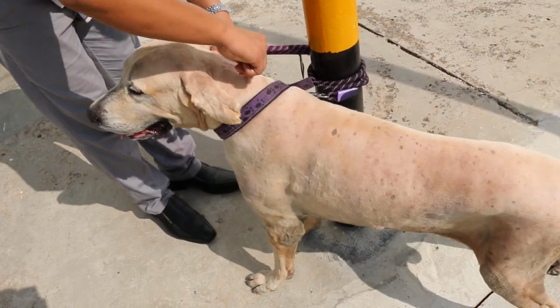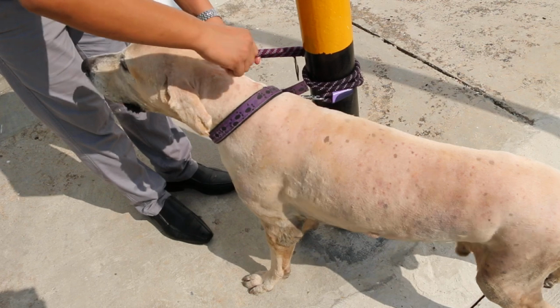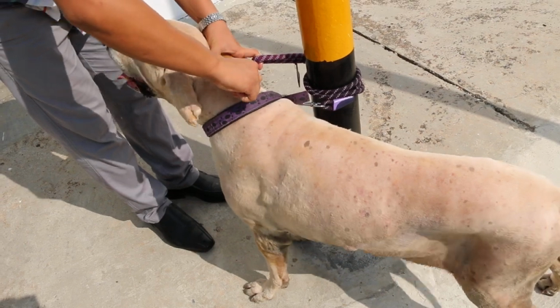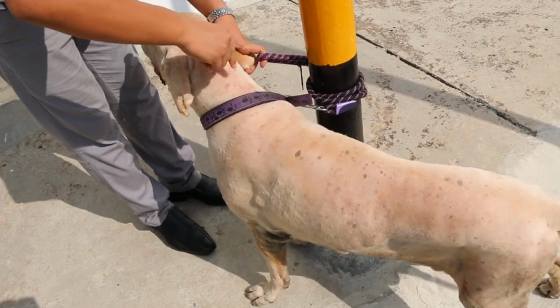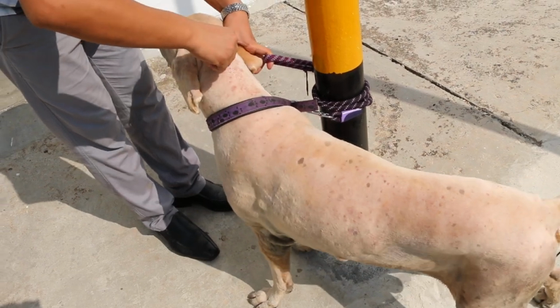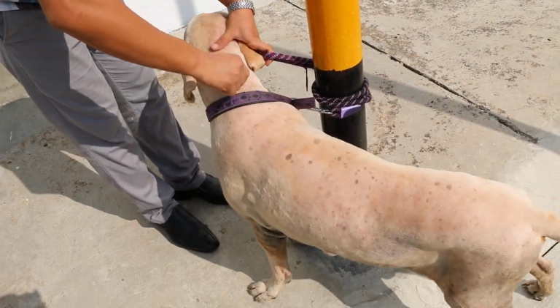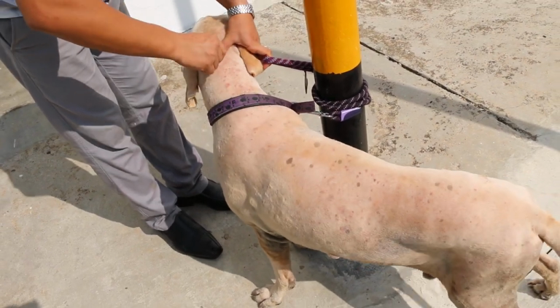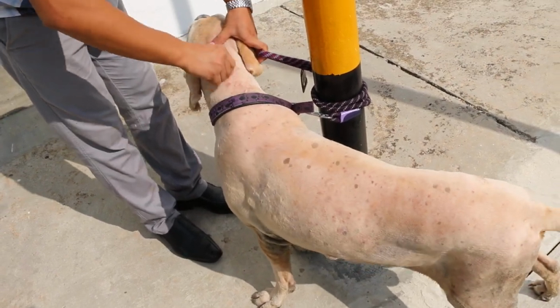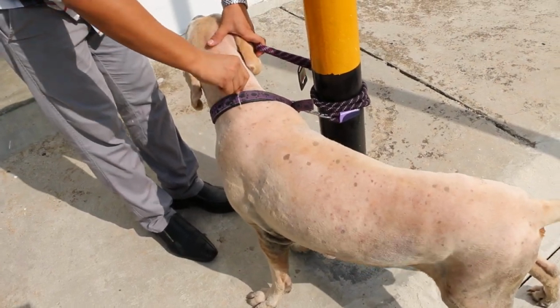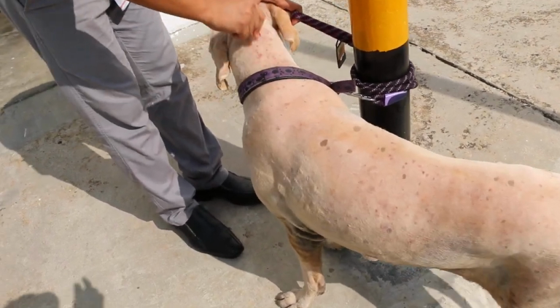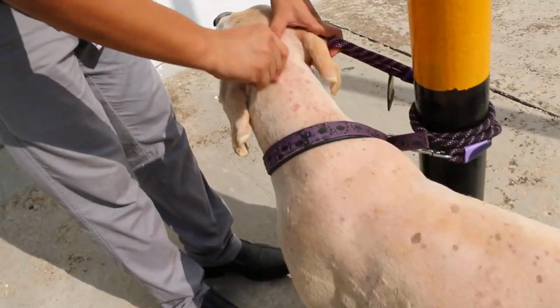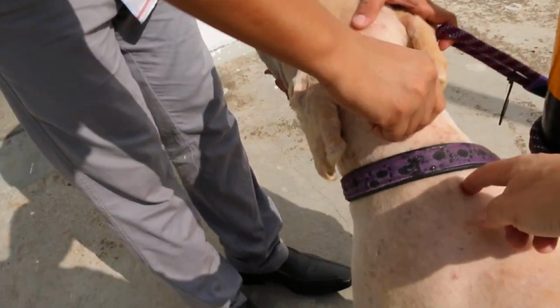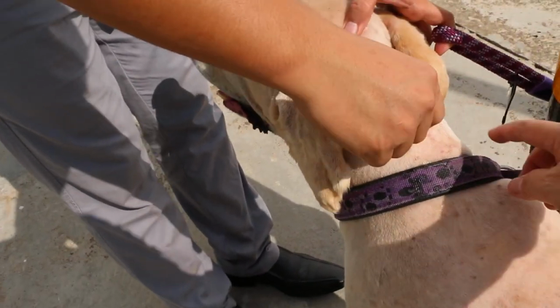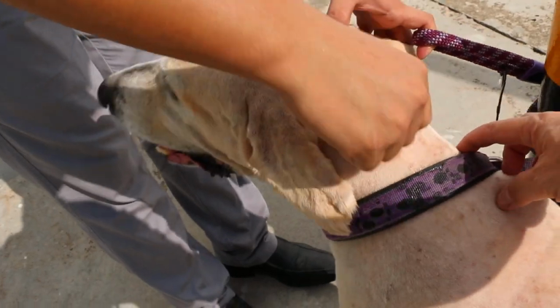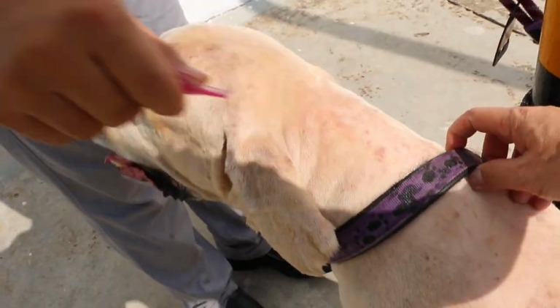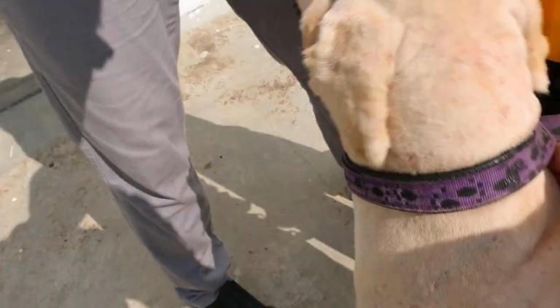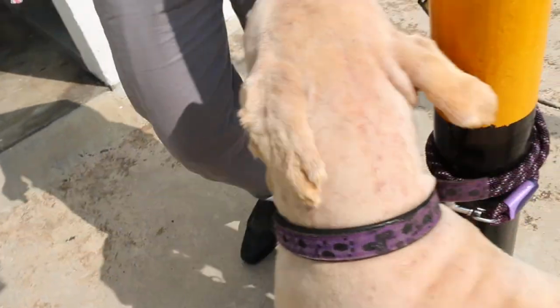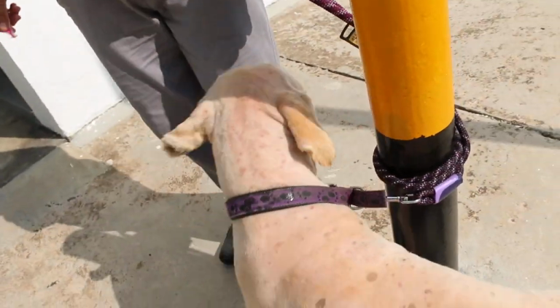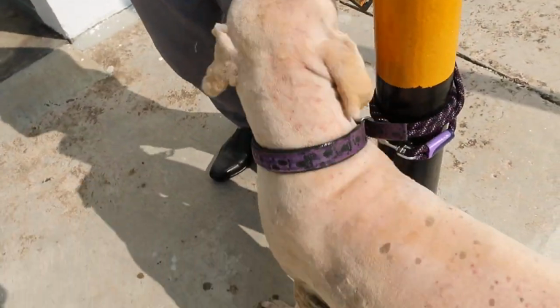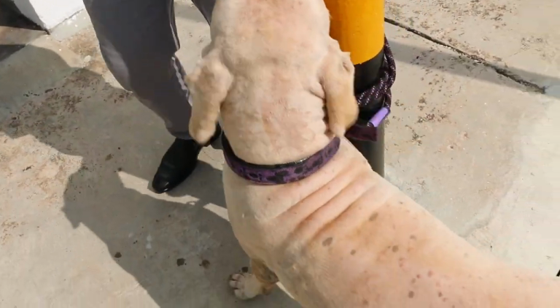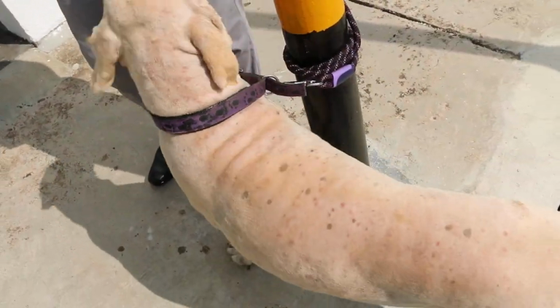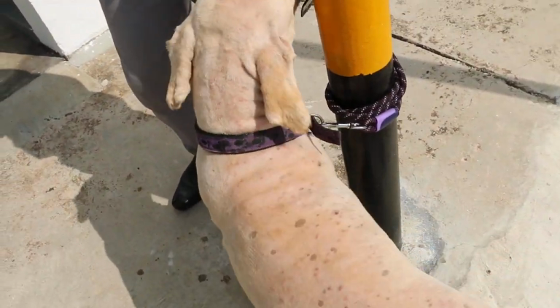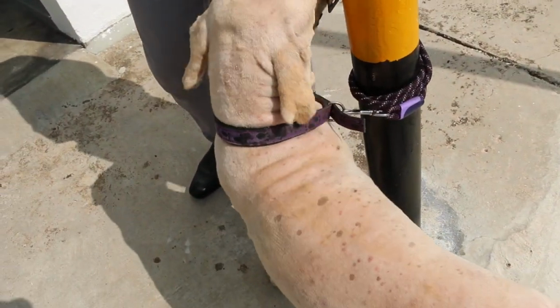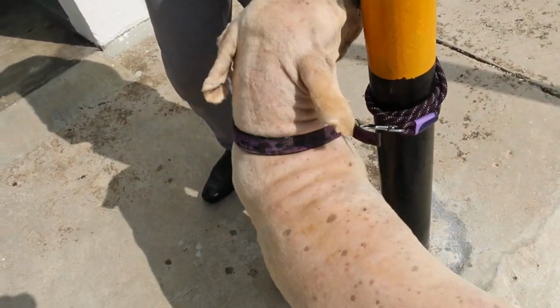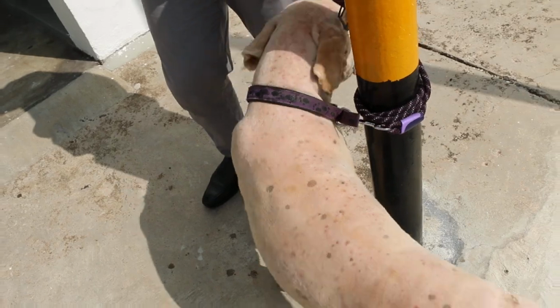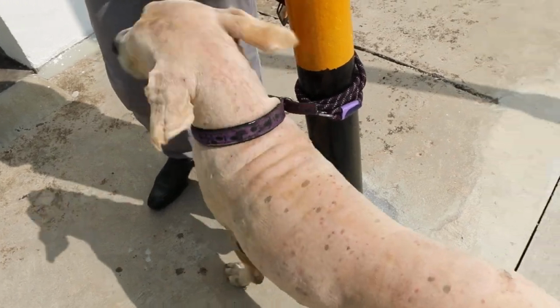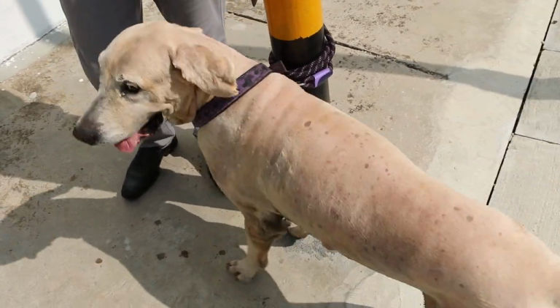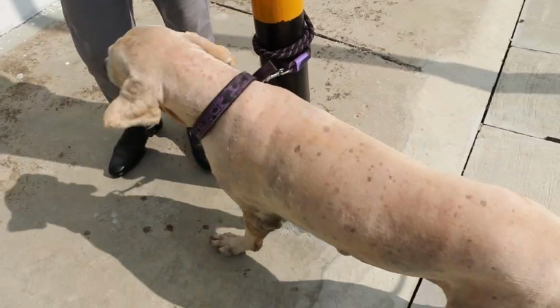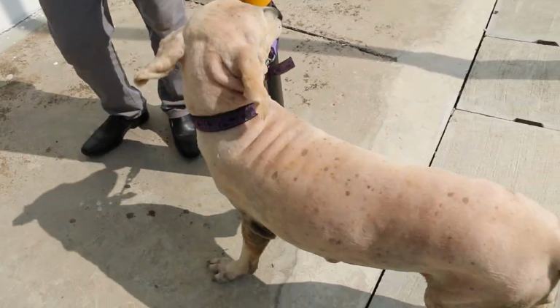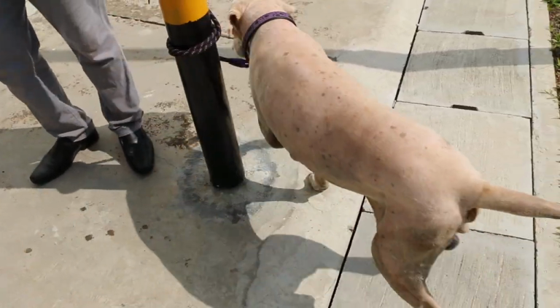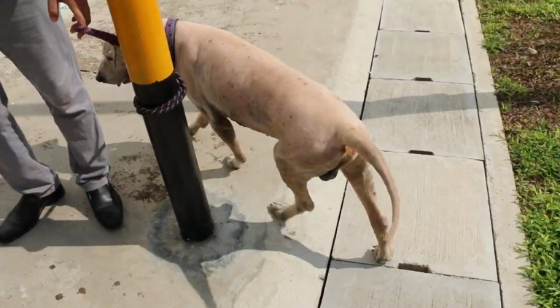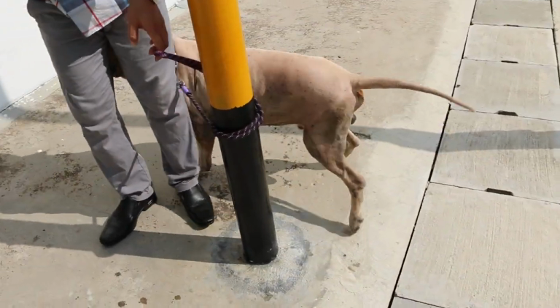Now we put the Spot-On onto this golden retriever. Normally we go one round. After putting the Spot-On on, the dog can go home ready.